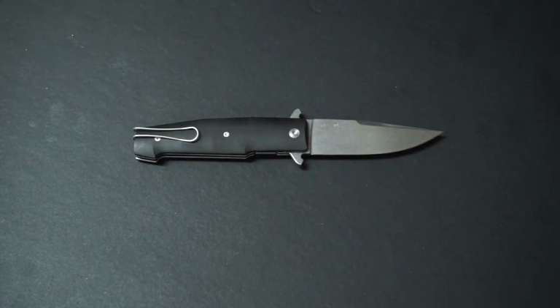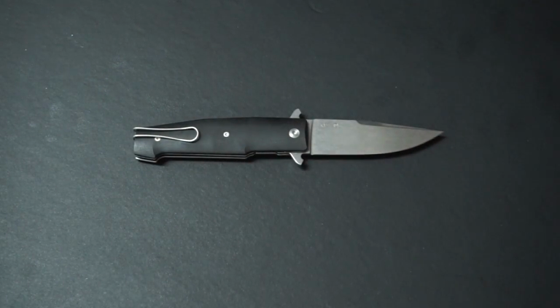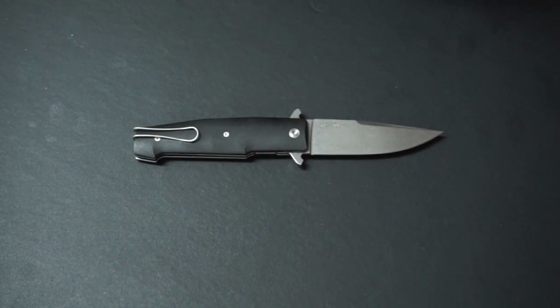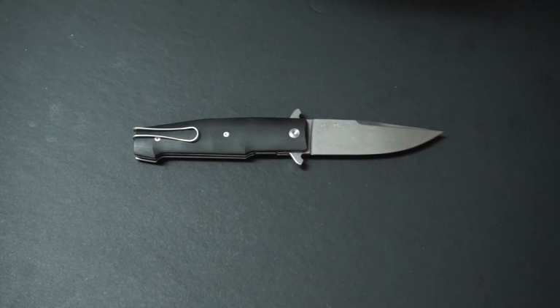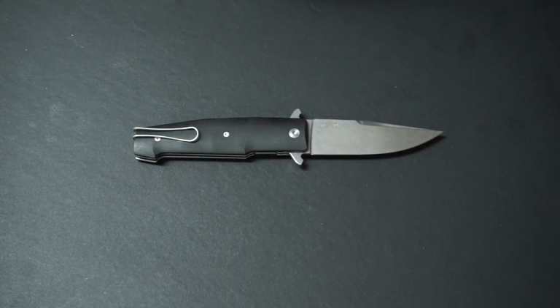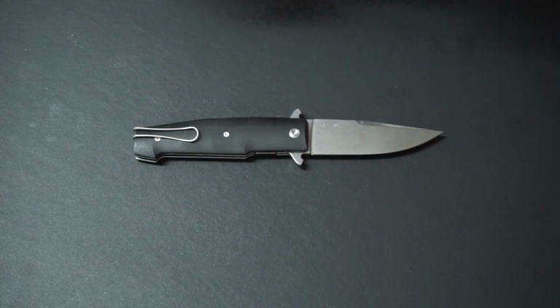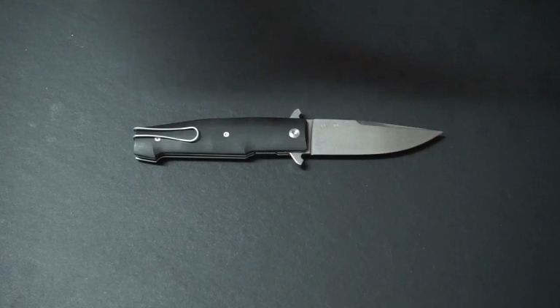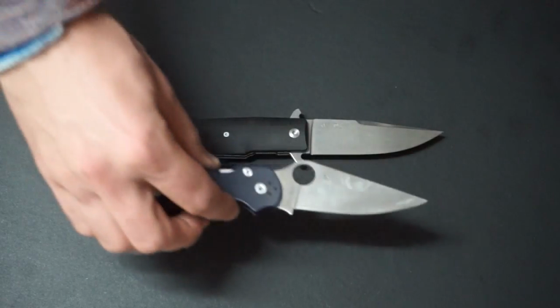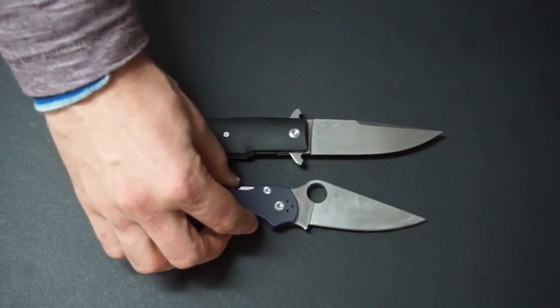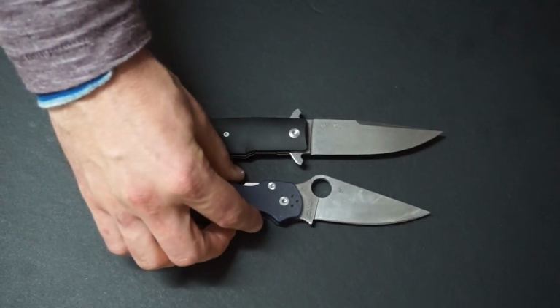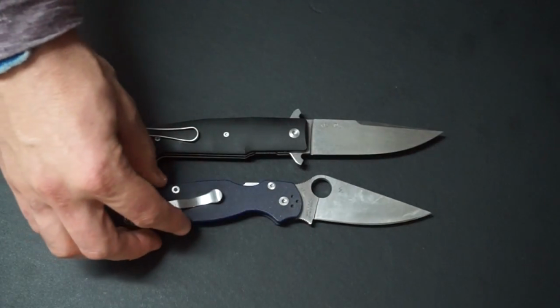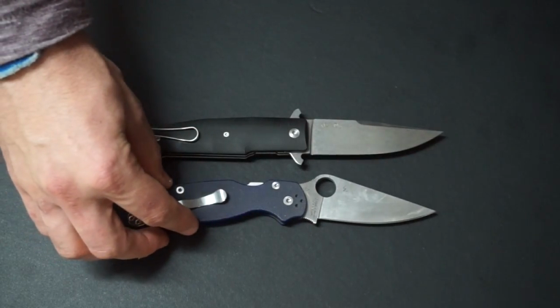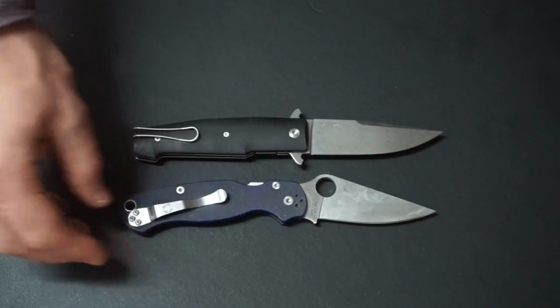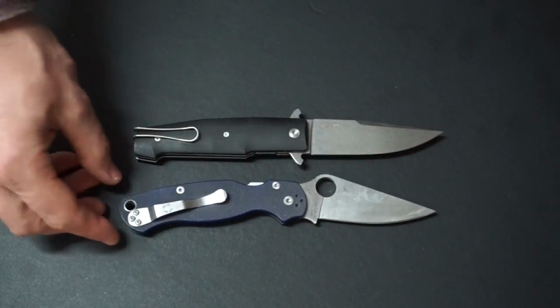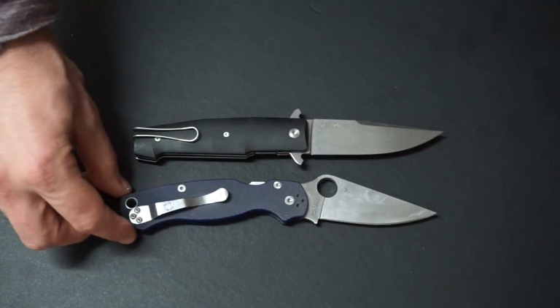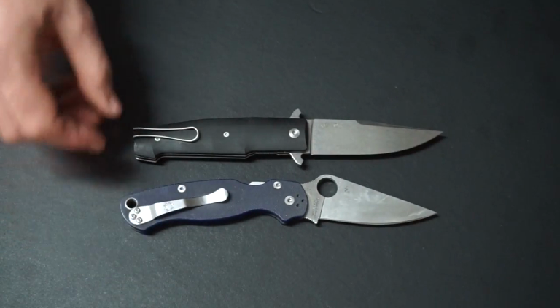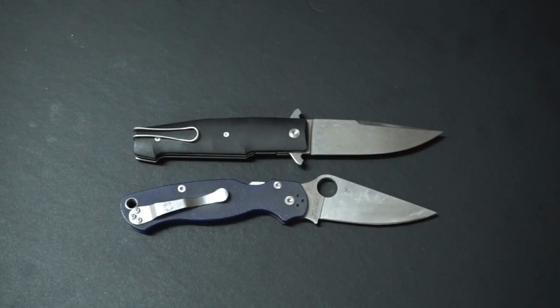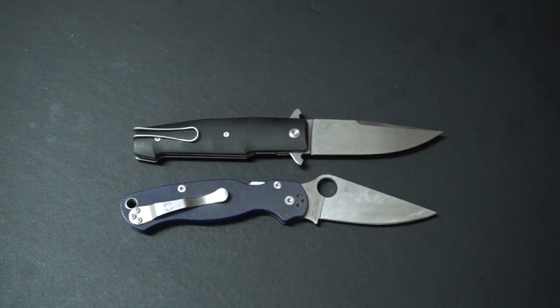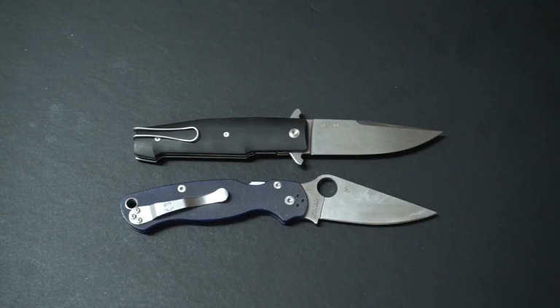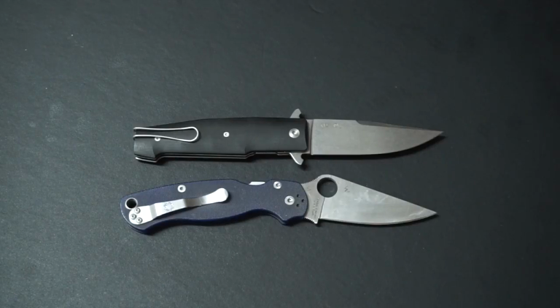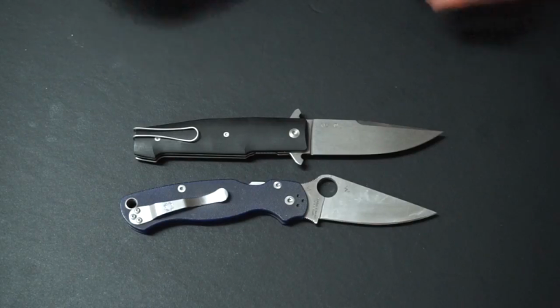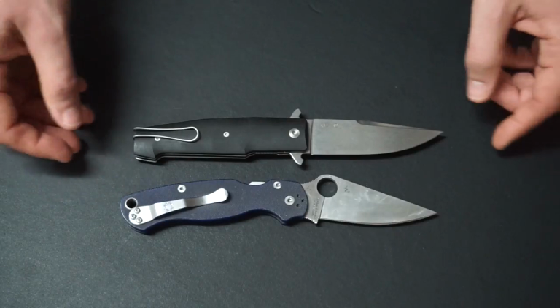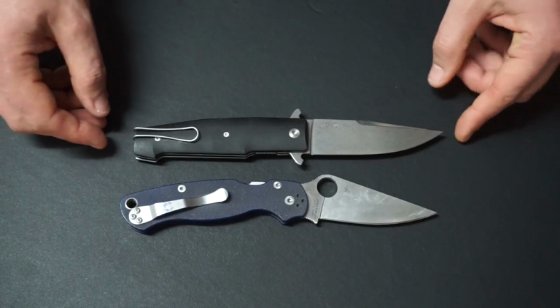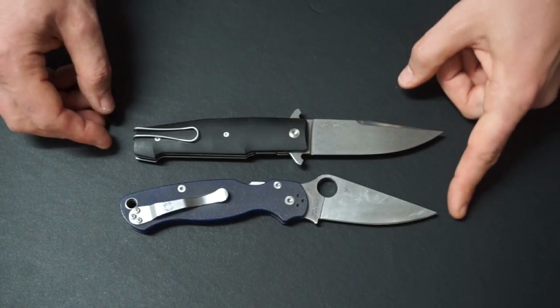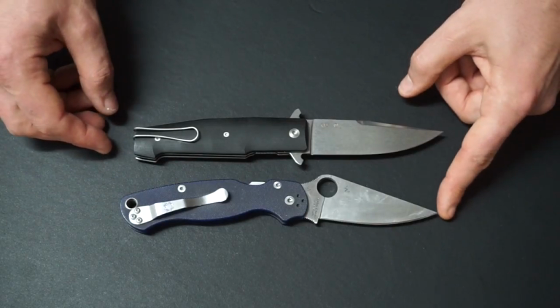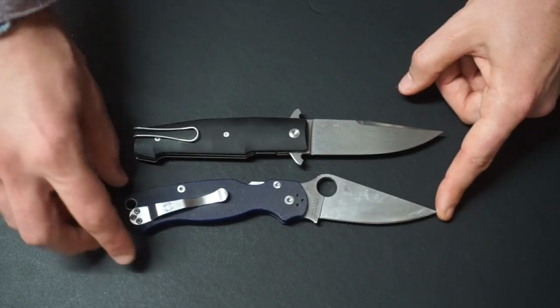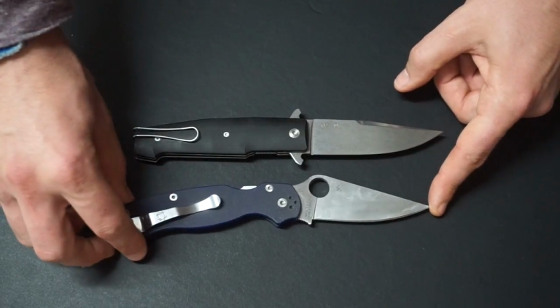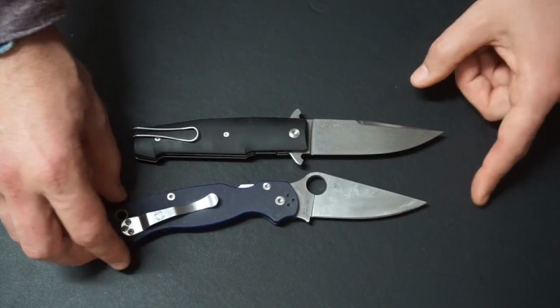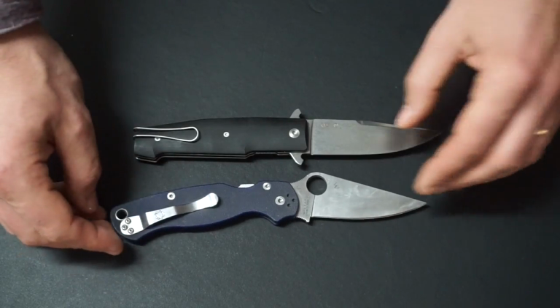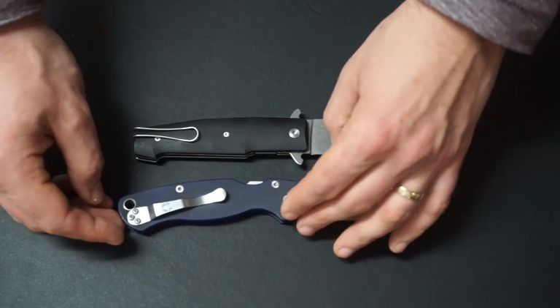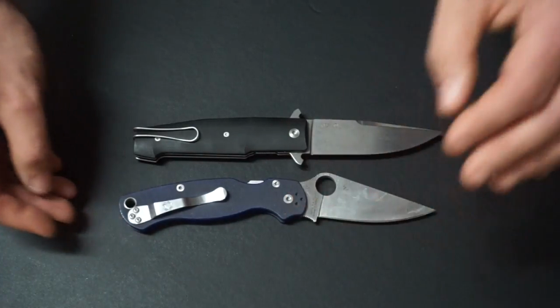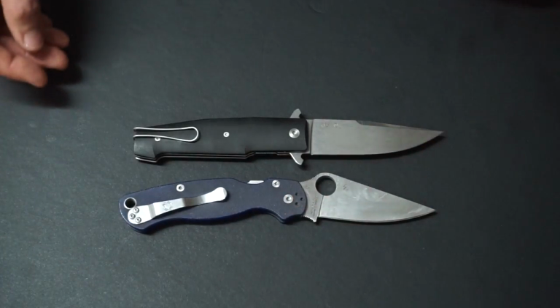Let's look at it next to a Spyderco Para Military 2. This one's going home tomorrow back to its owner, but you can see it's about the same size as a Para 2 - maybe a little longer in the blade, certainly longer in the cutting edge, but a little shorter in the handle.